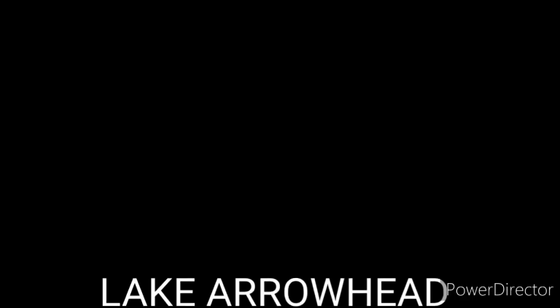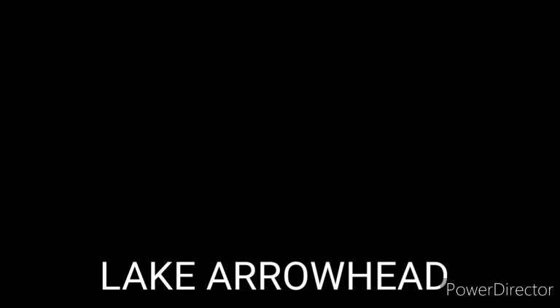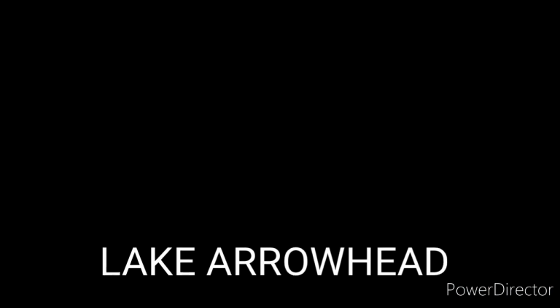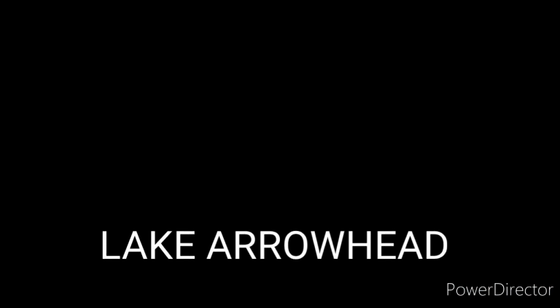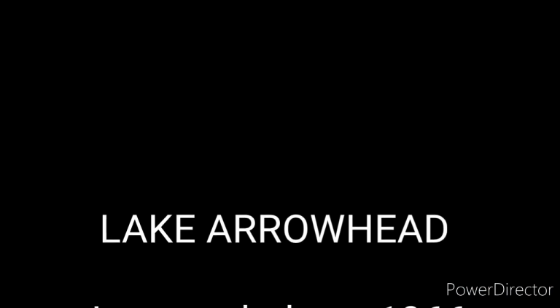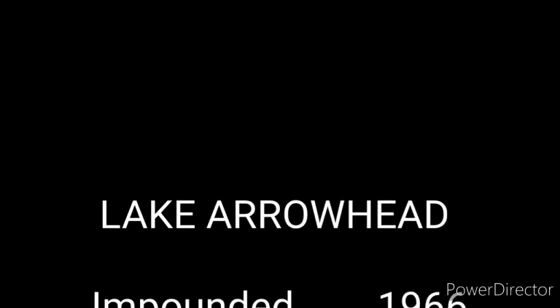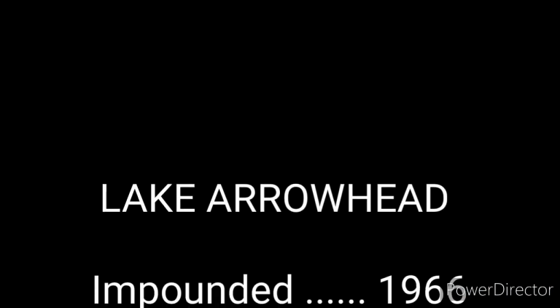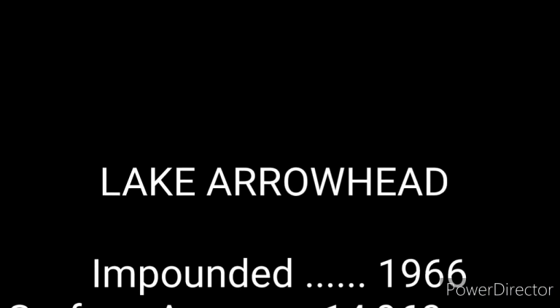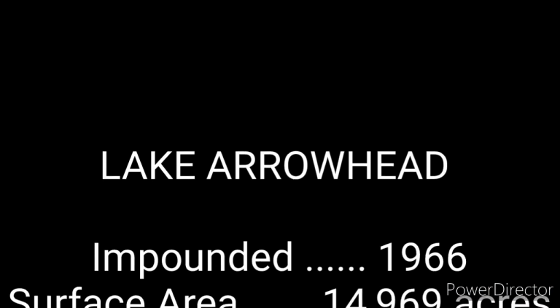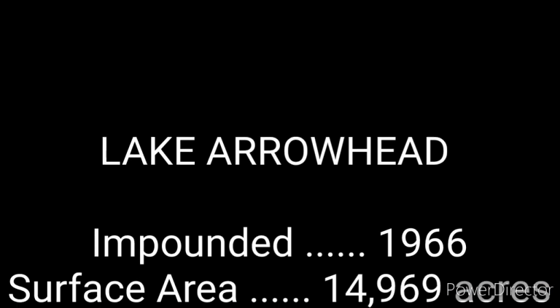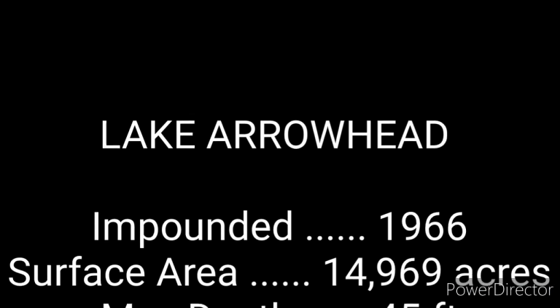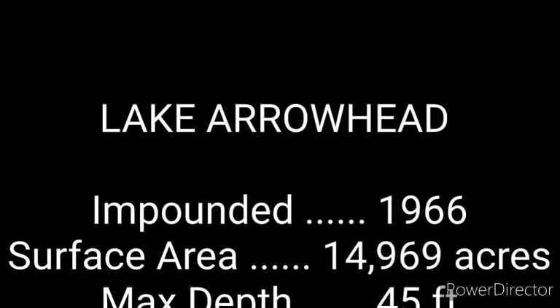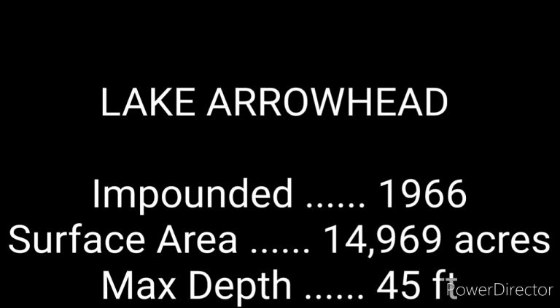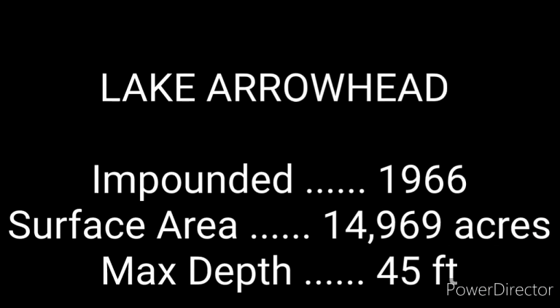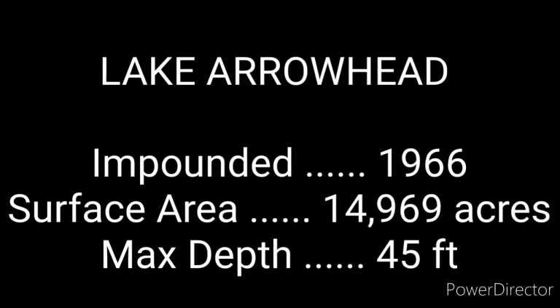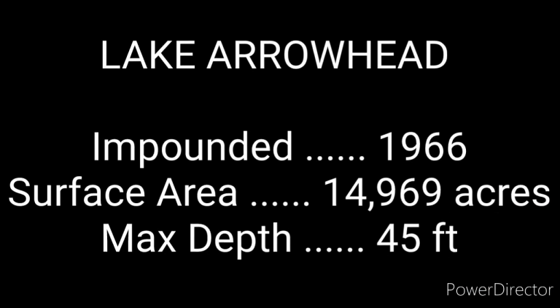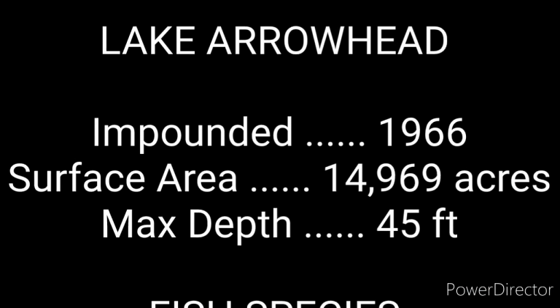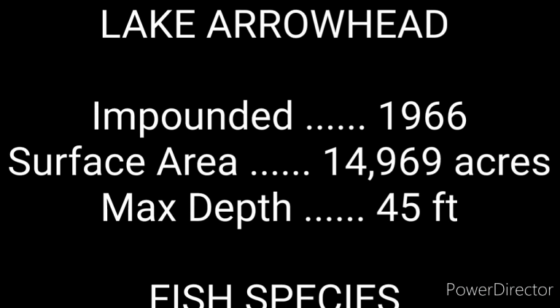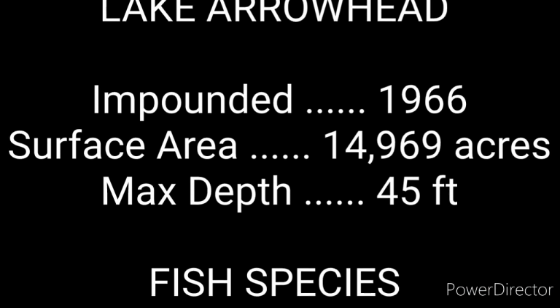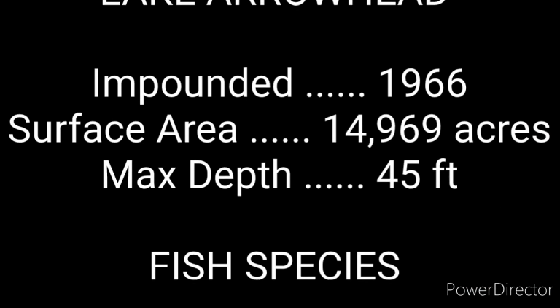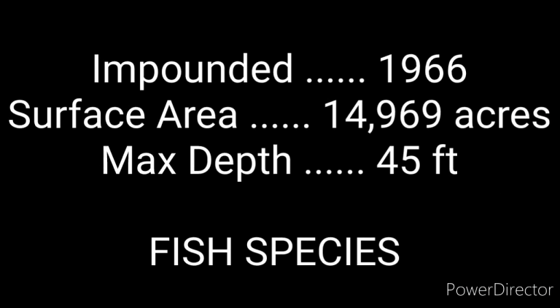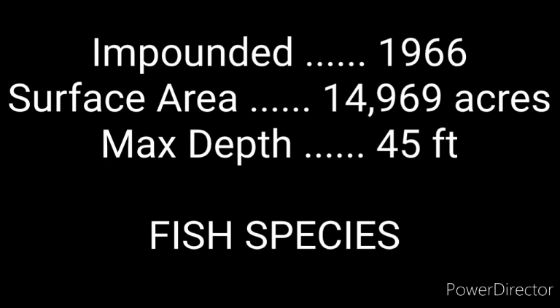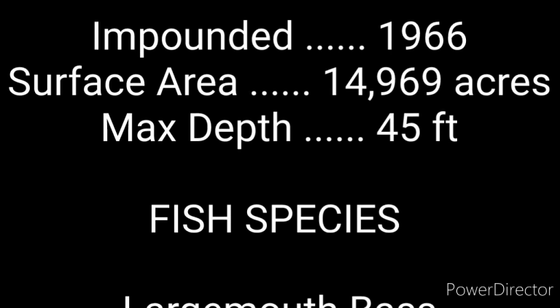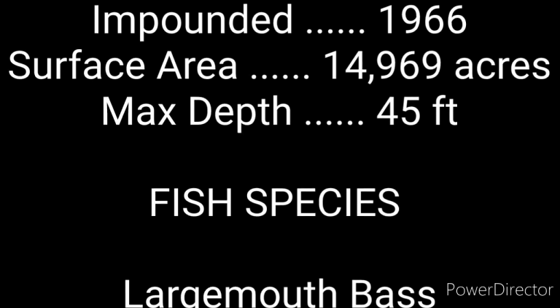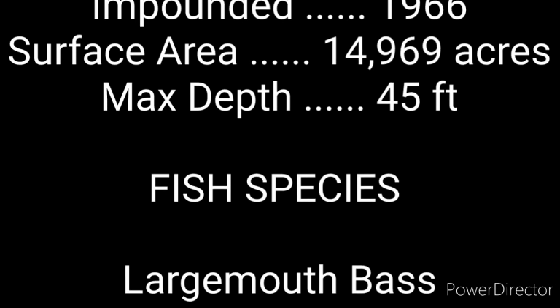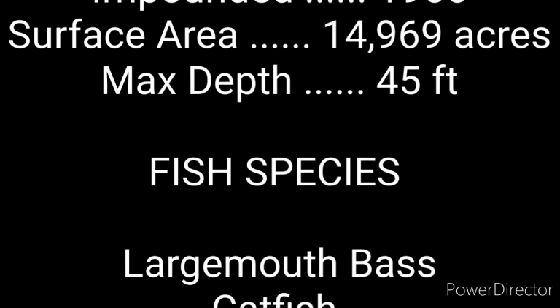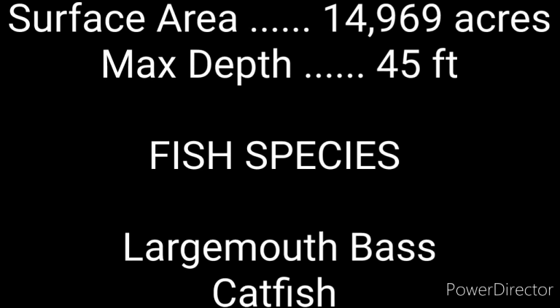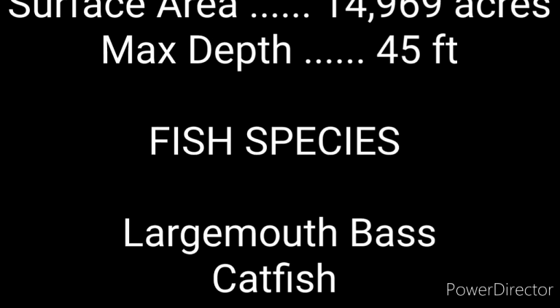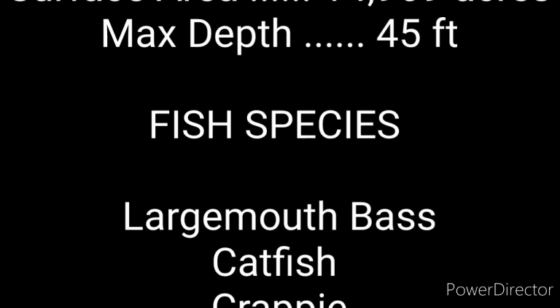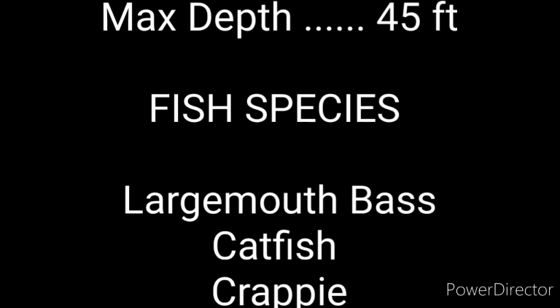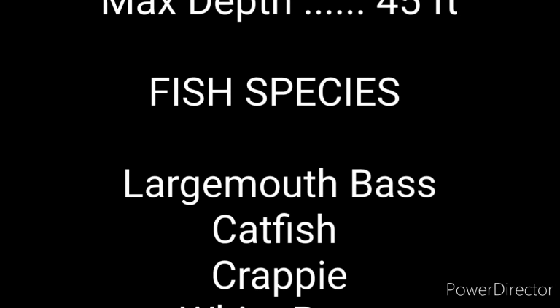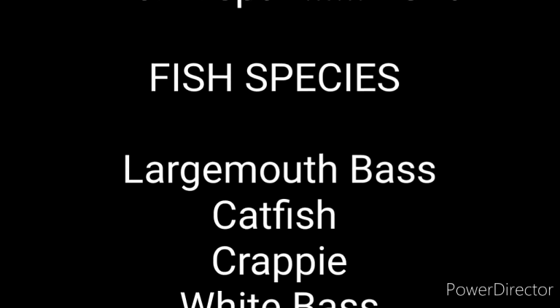Today we're out at Lake Arrowhead, impounded 1966, surface area 14,669 acres, max depth 45 feet.